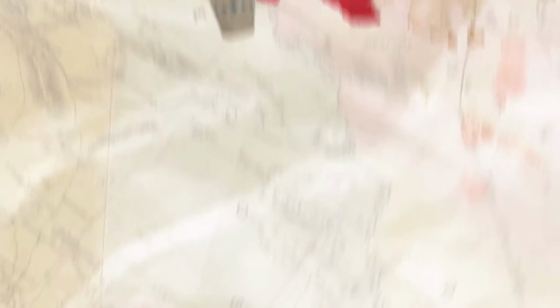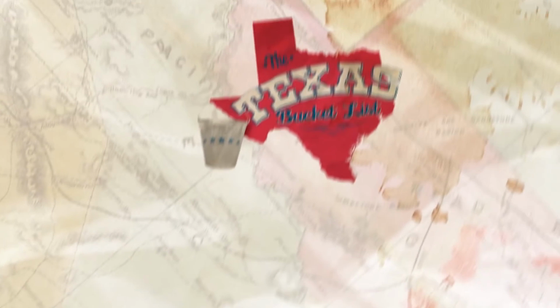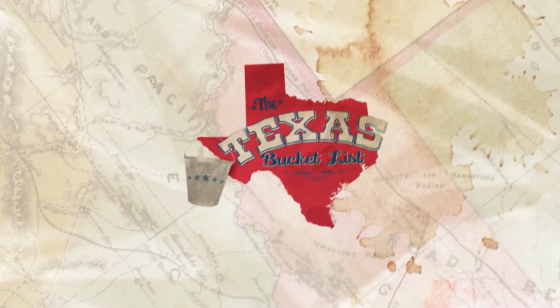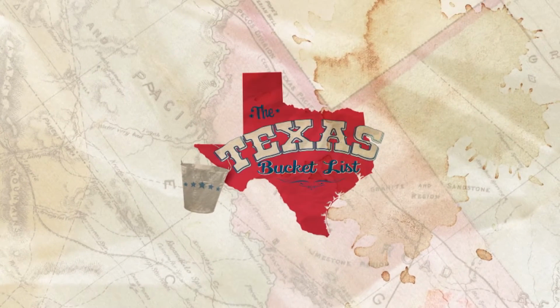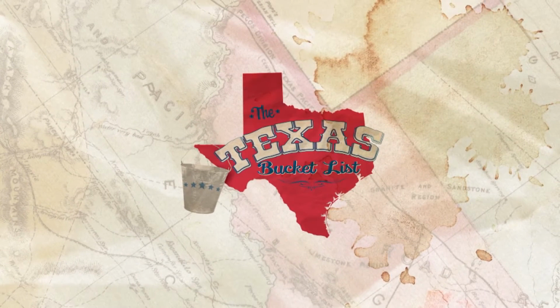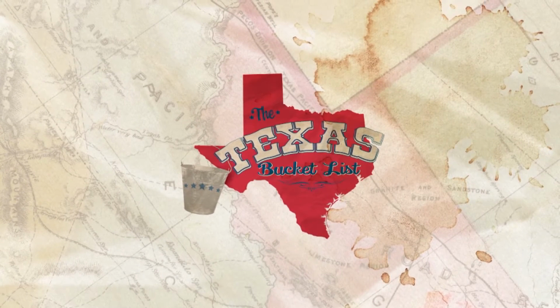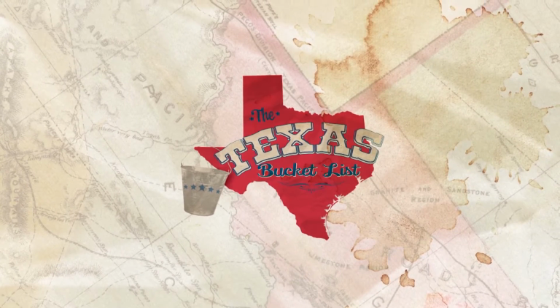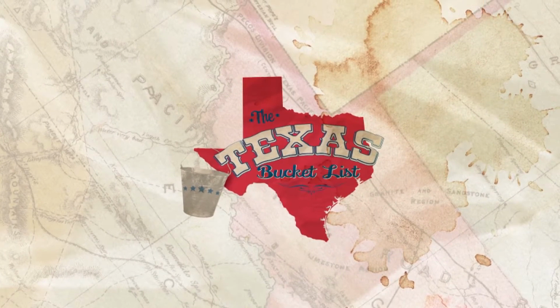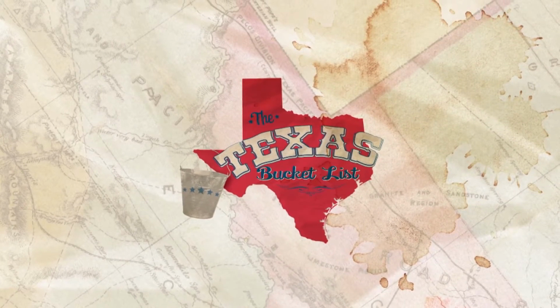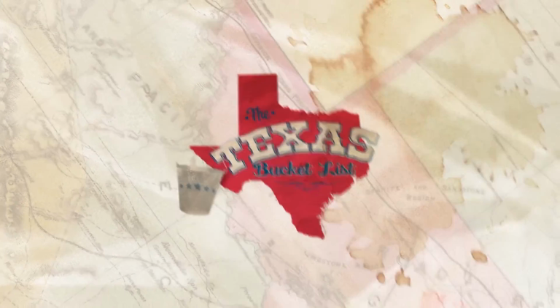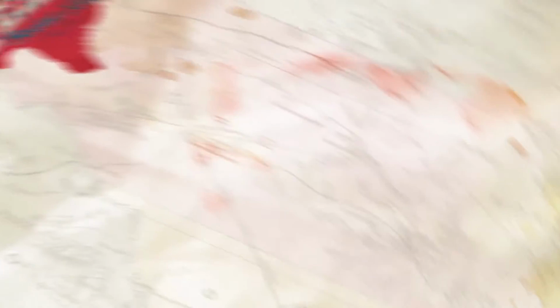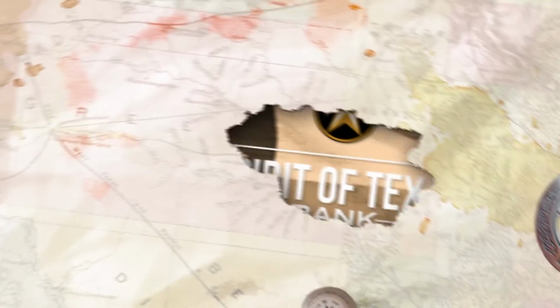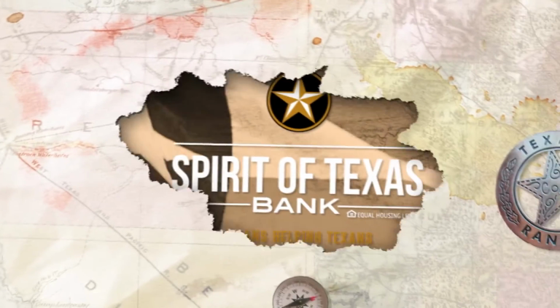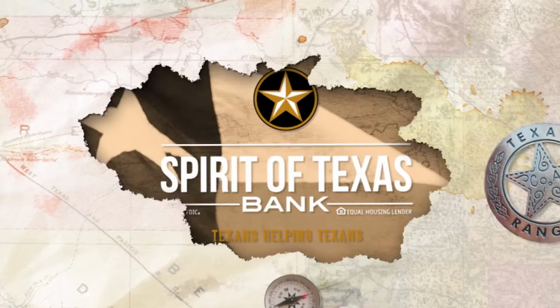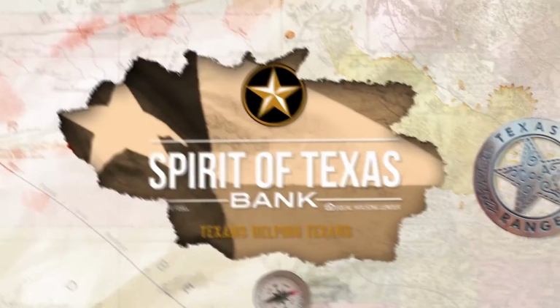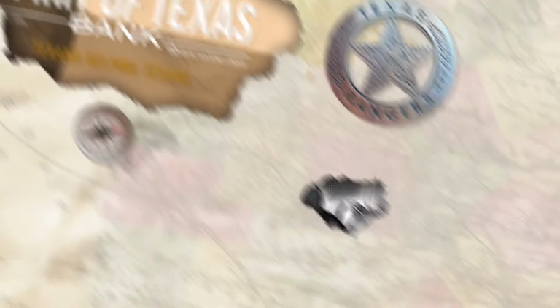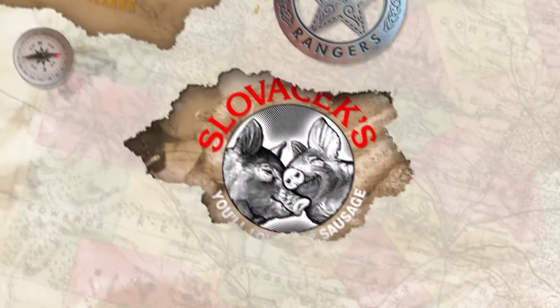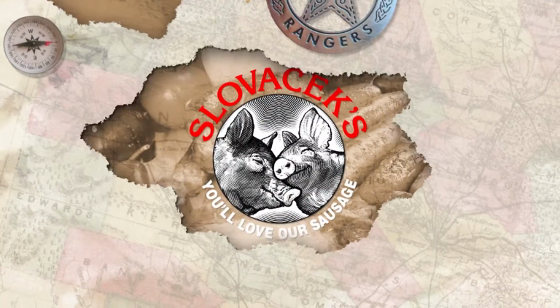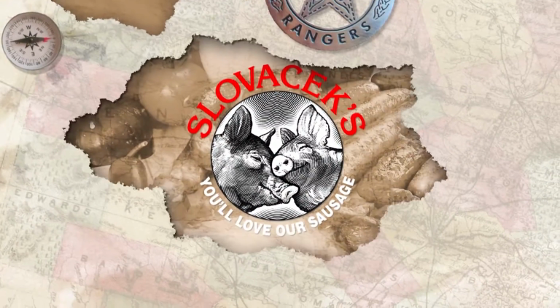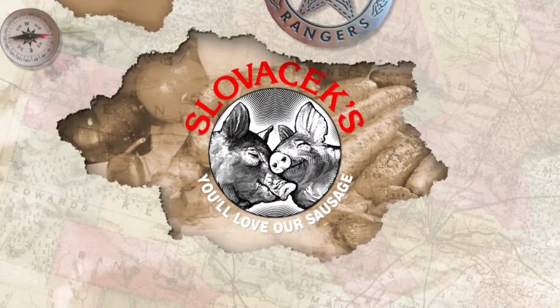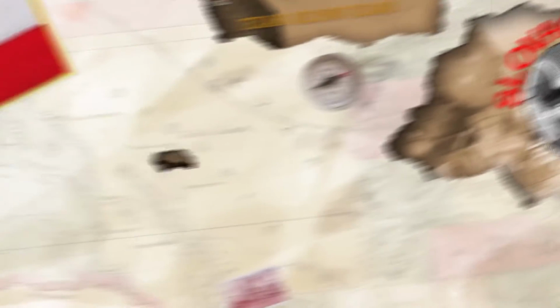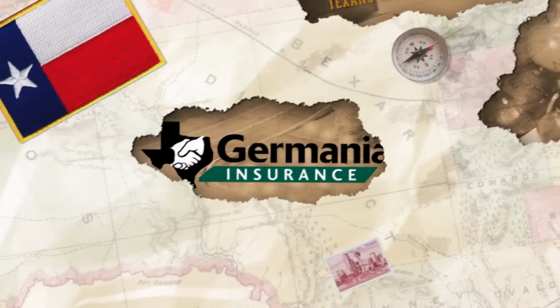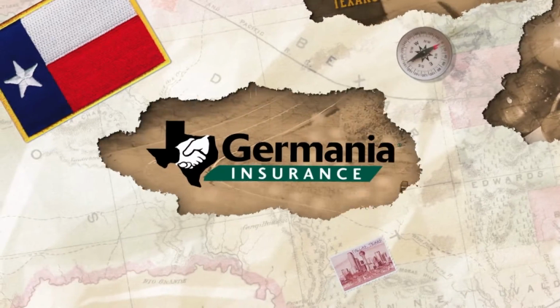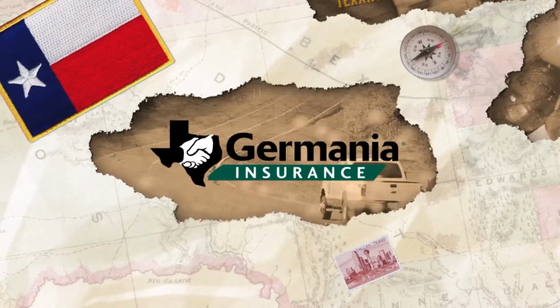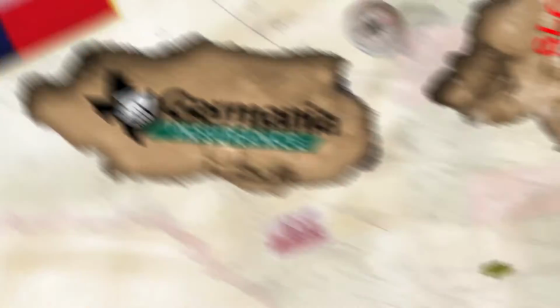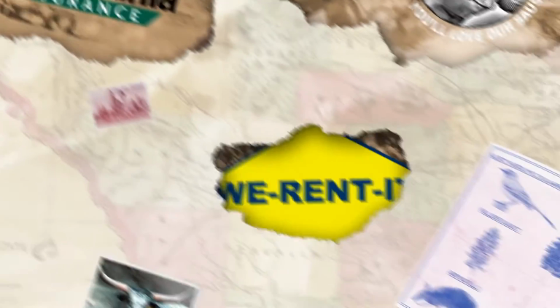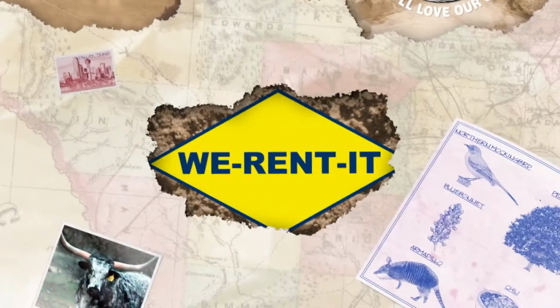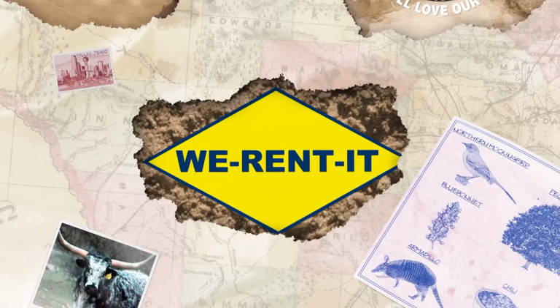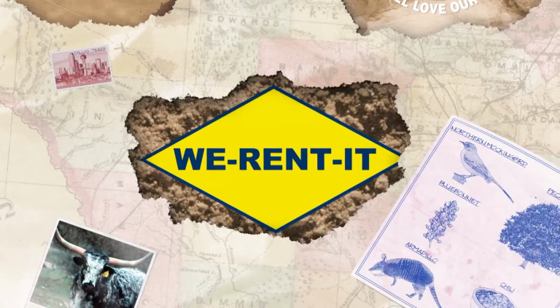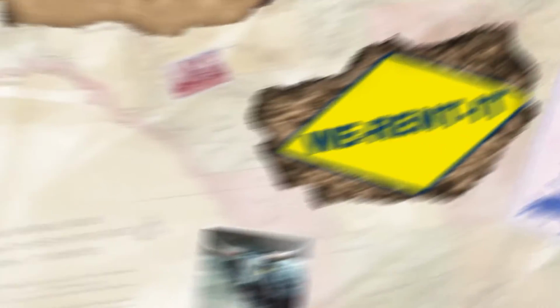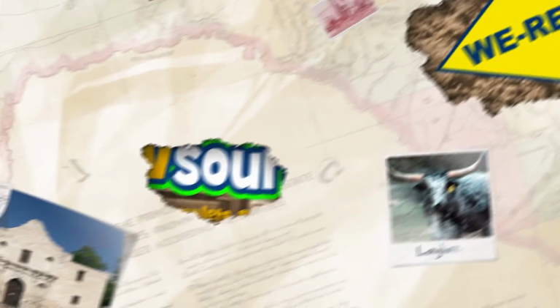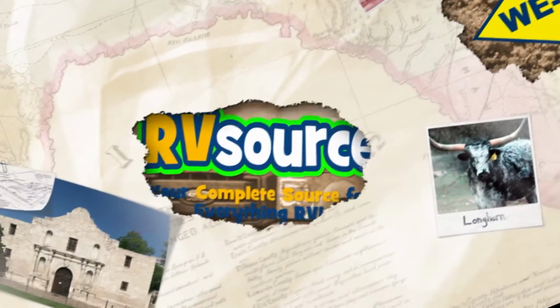This clip of the Texas Bucket List is brought to you by Spirit of Texas Bank, Slovacek Sausage, Germania Insurance, We Rent It, and RV Source.